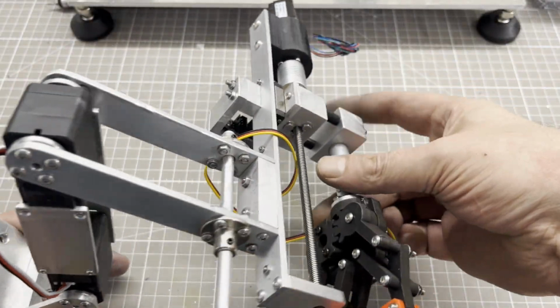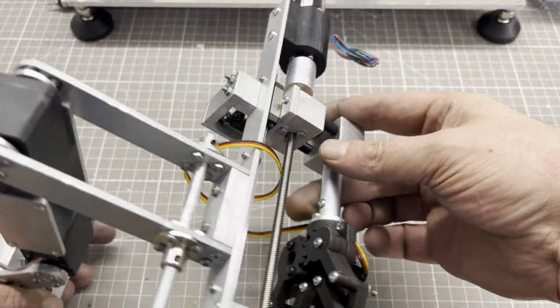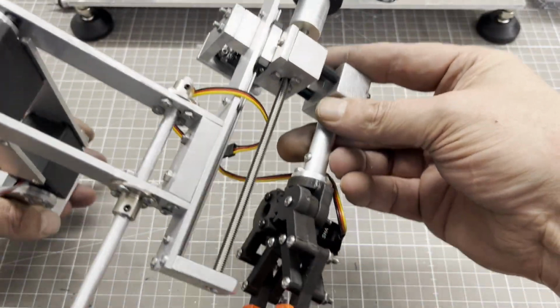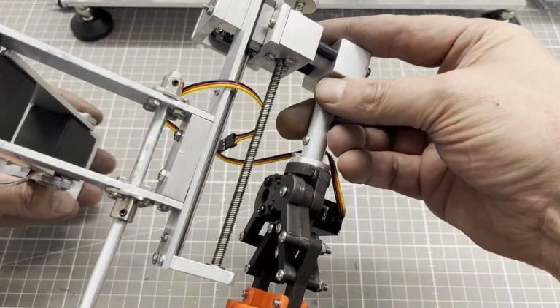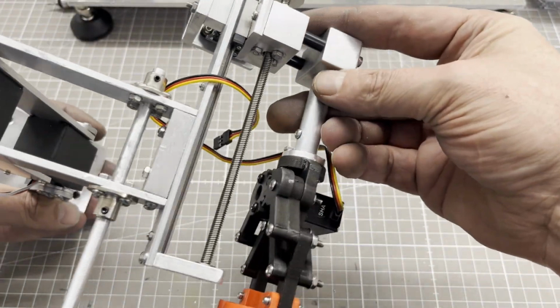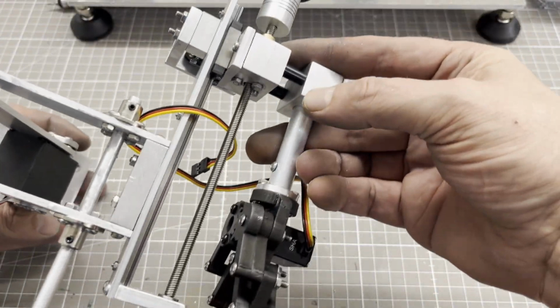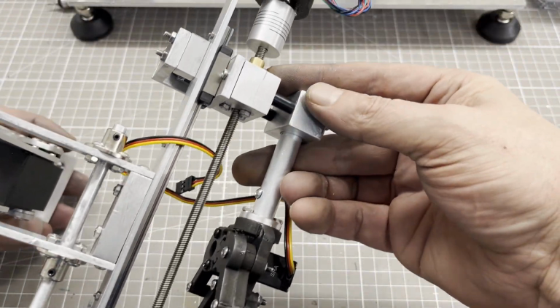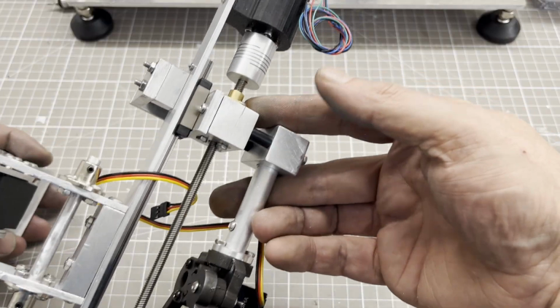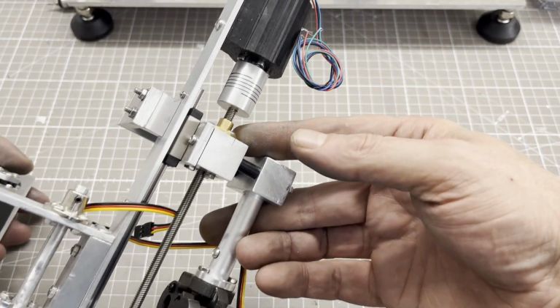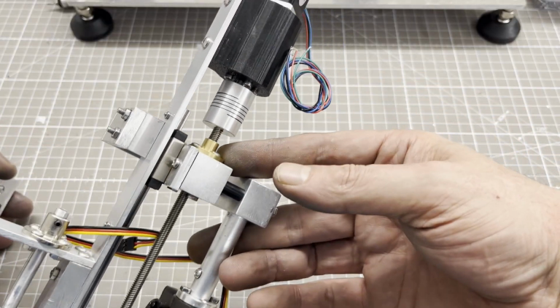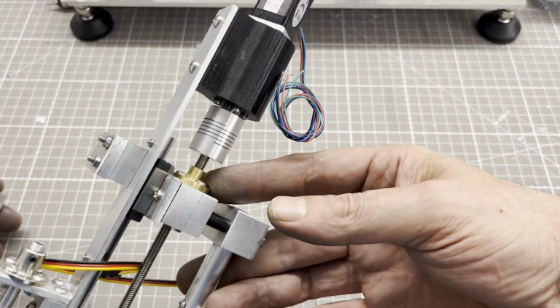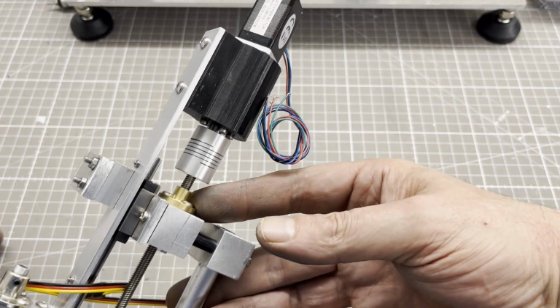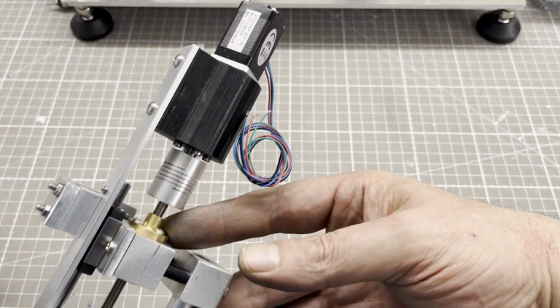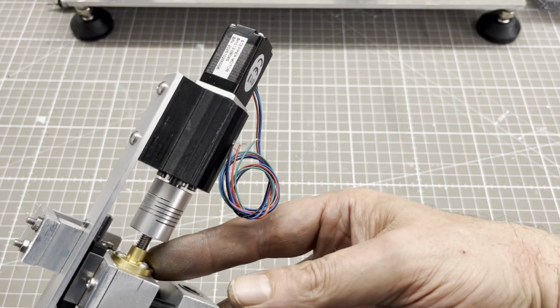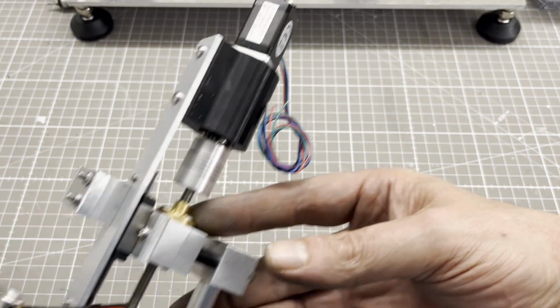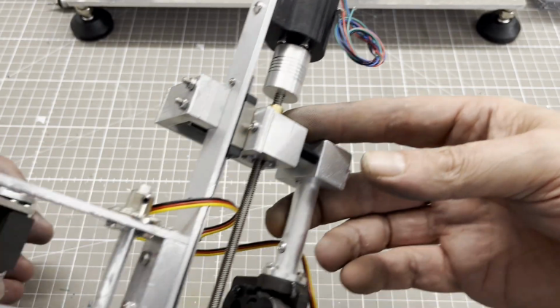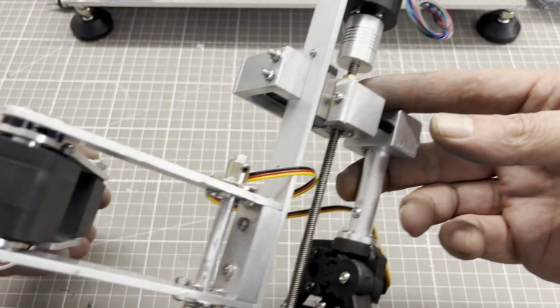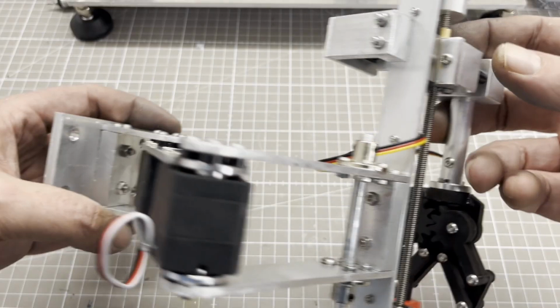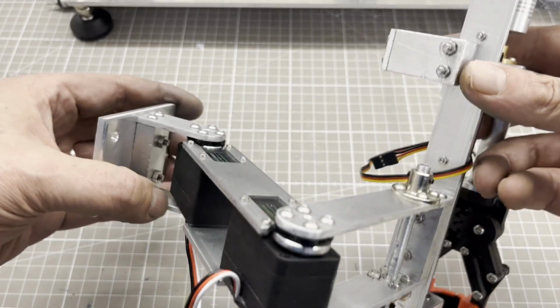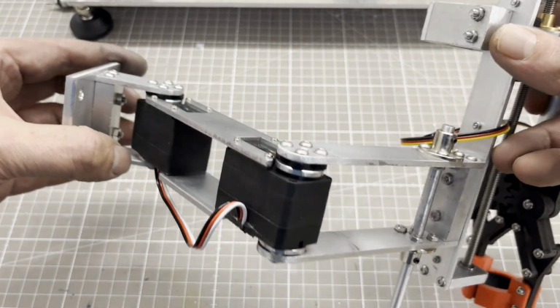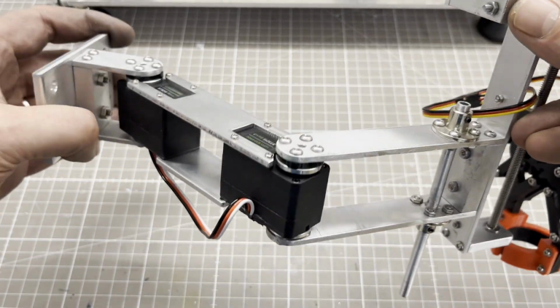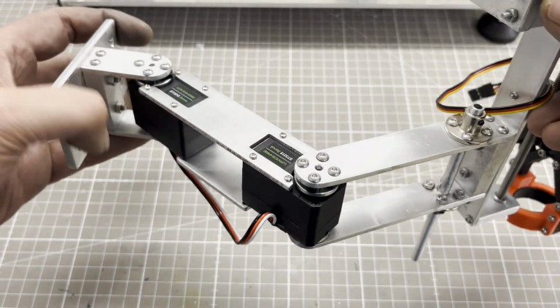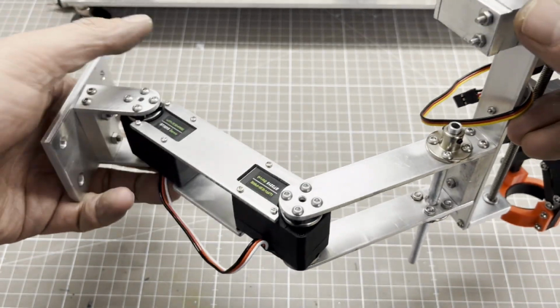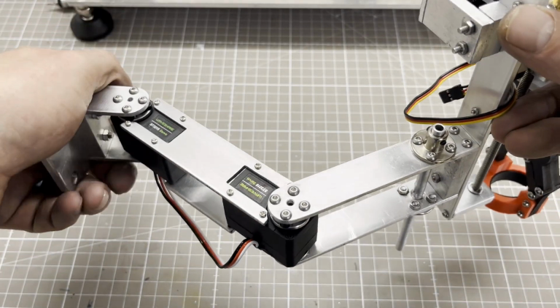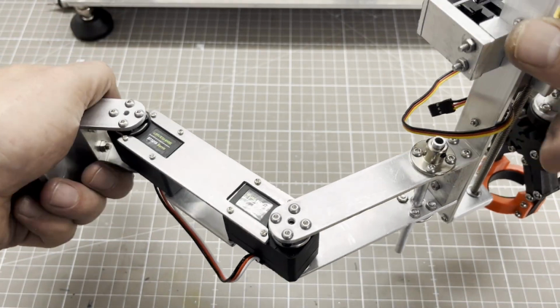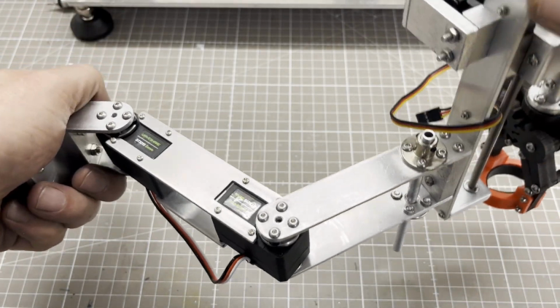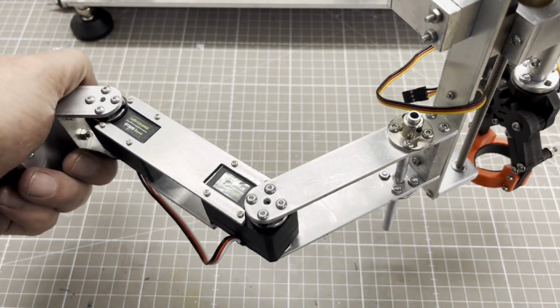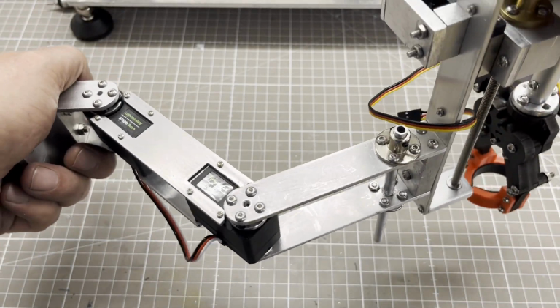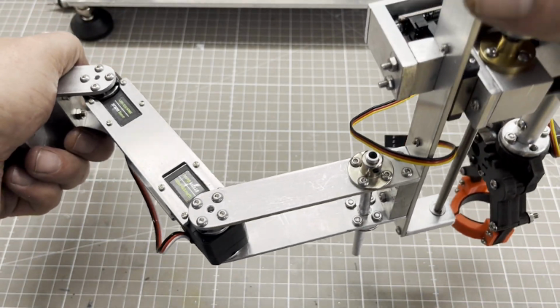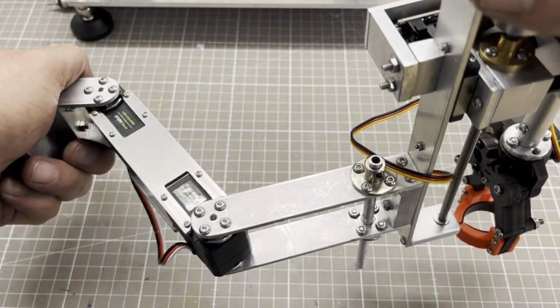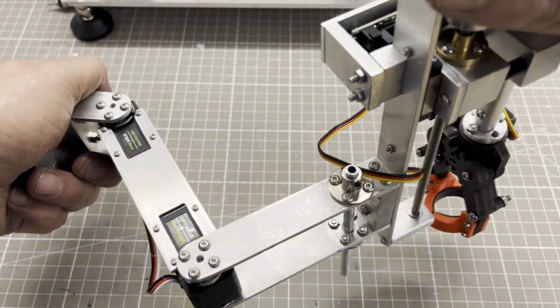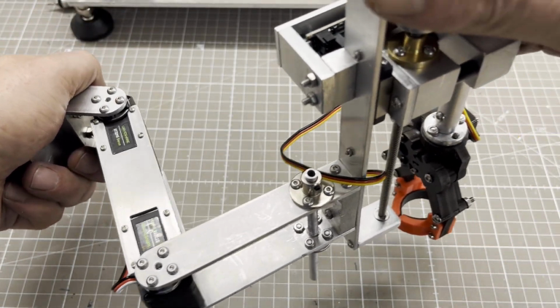That was really a hell of a work. In the second part we will complete the mechanical construction of the autosampler. I hope to see you there again.